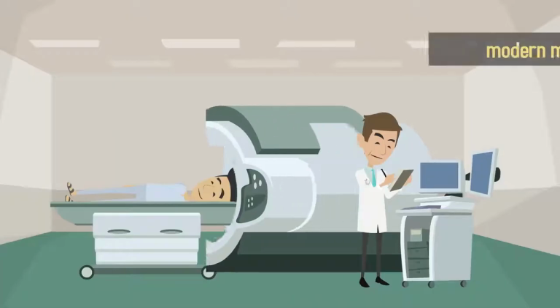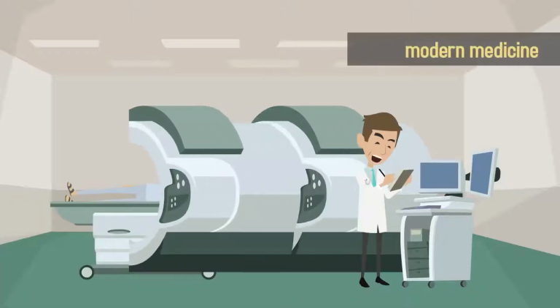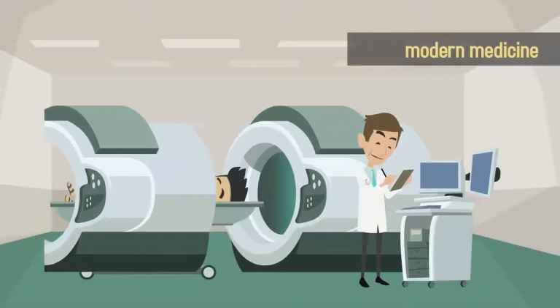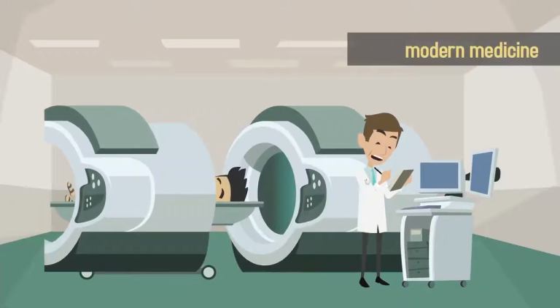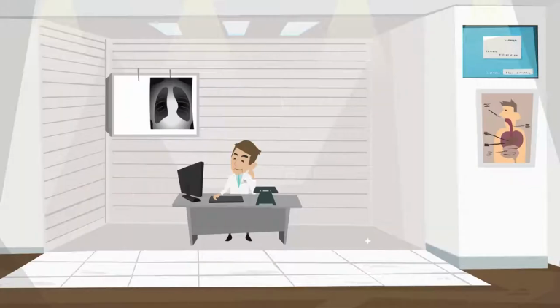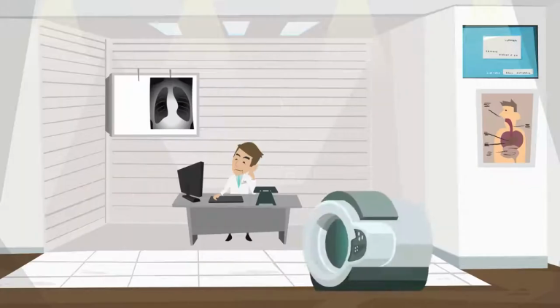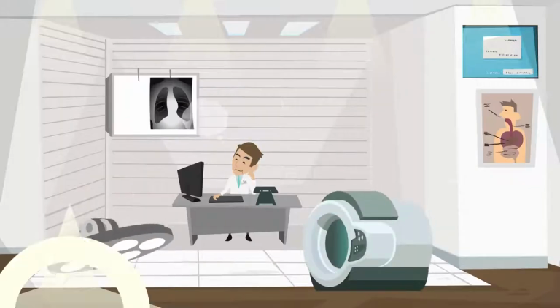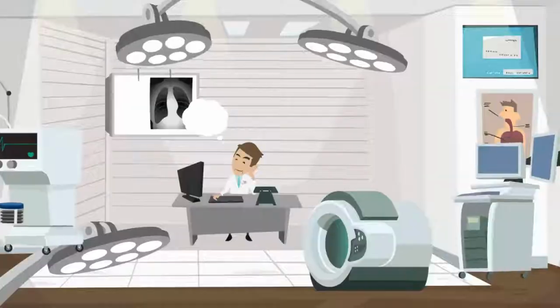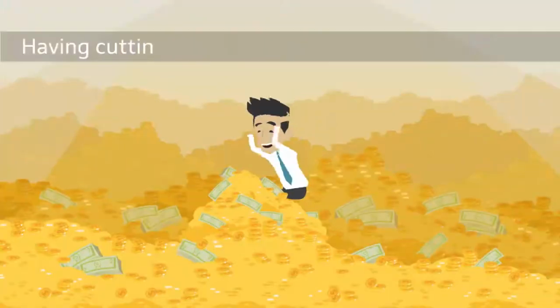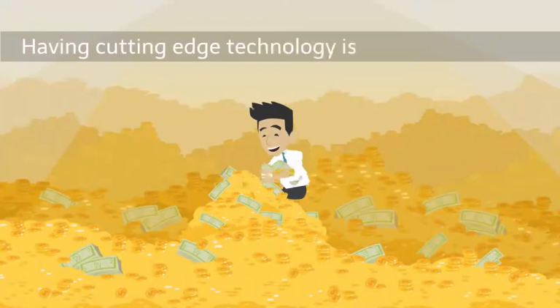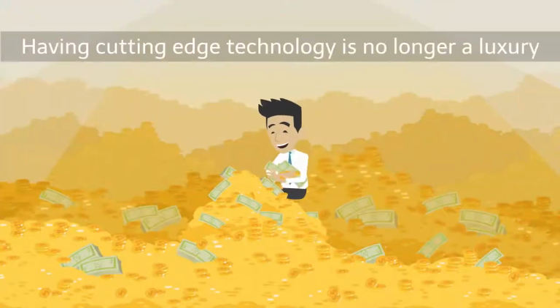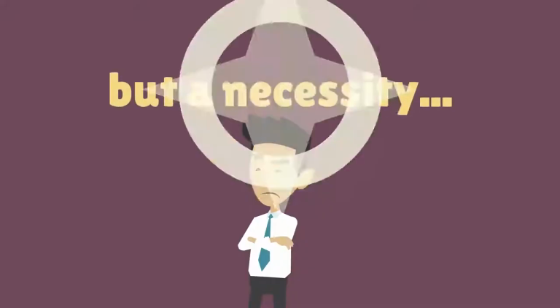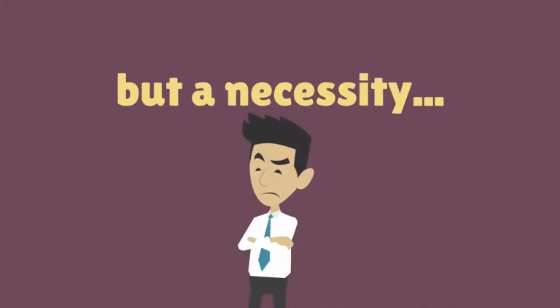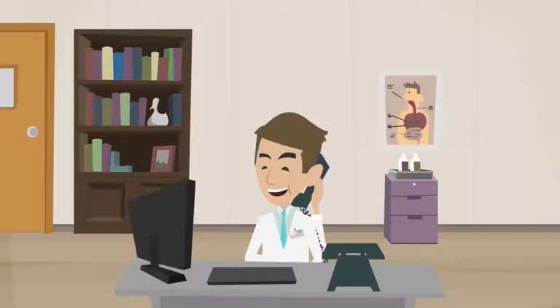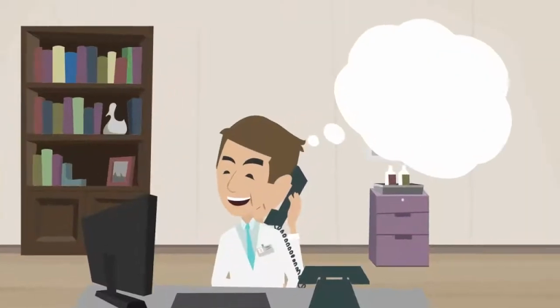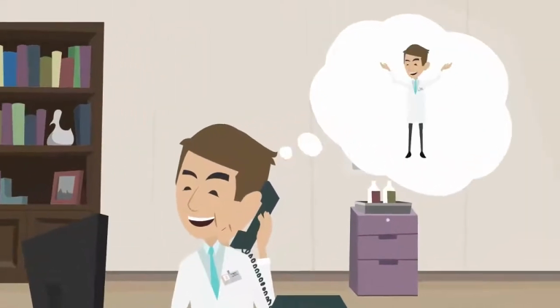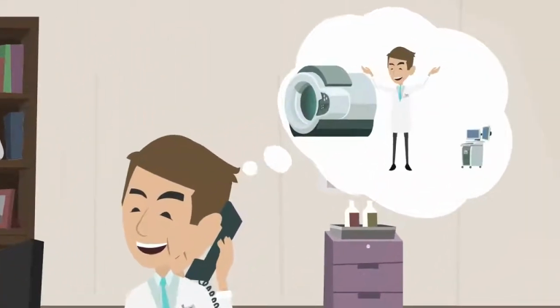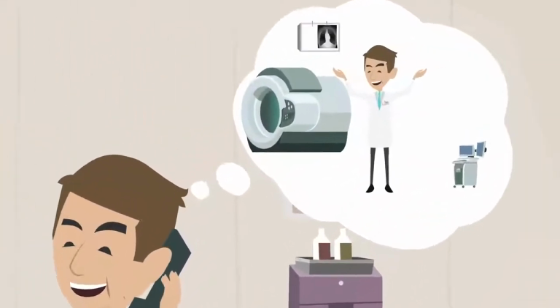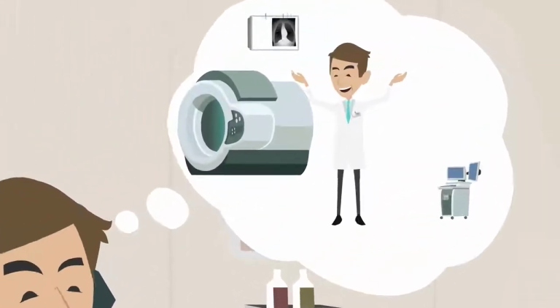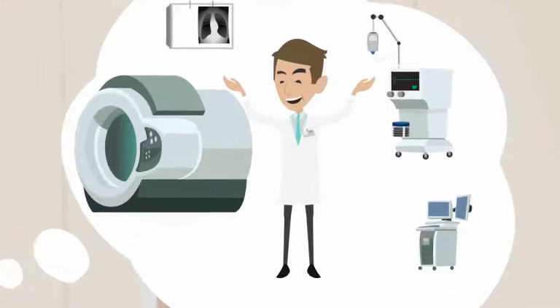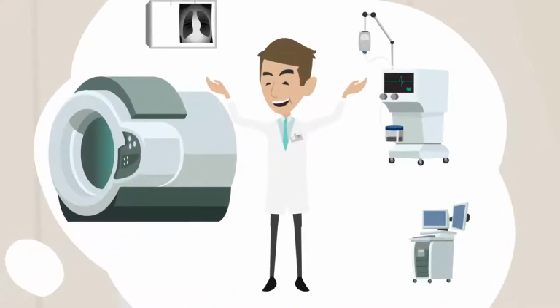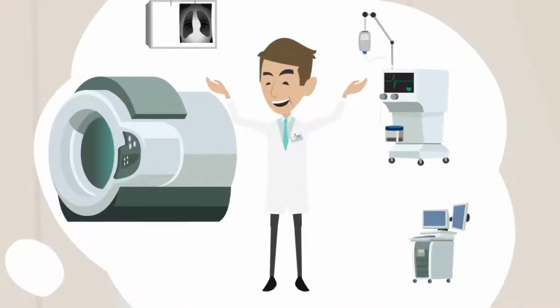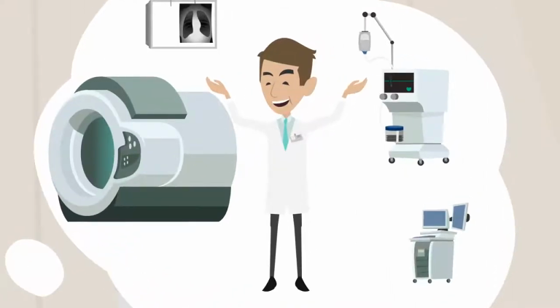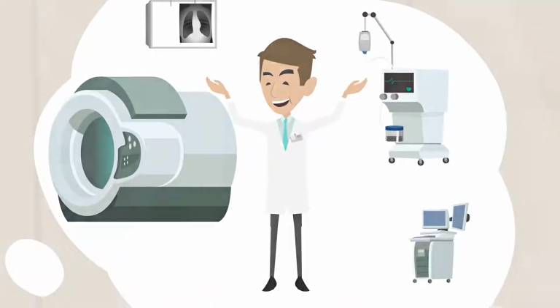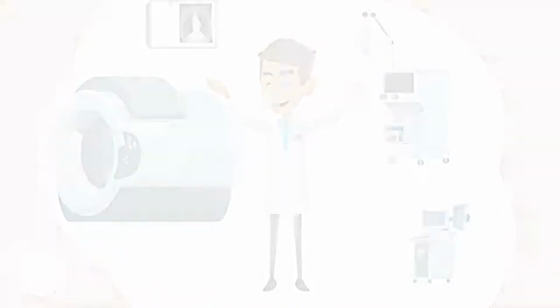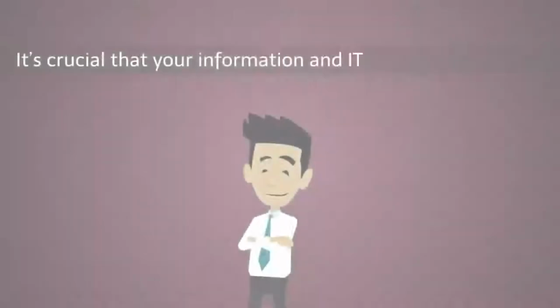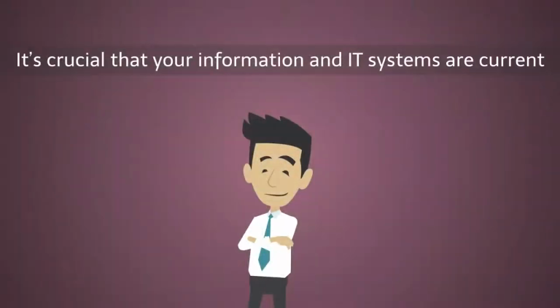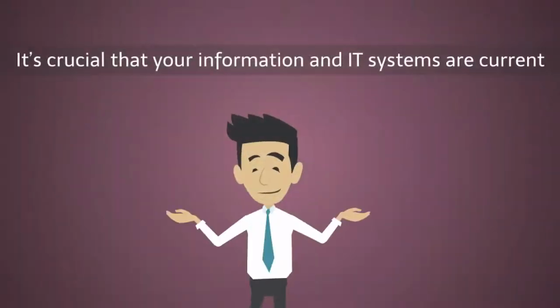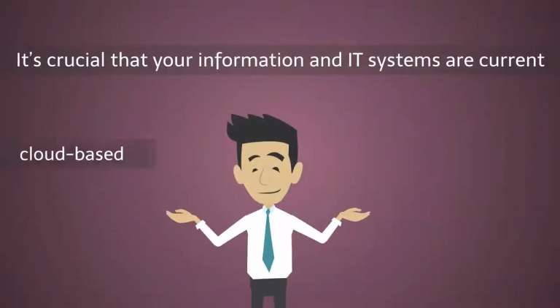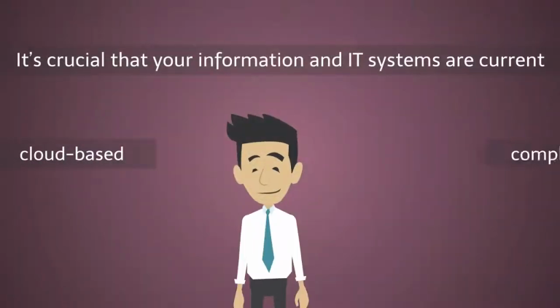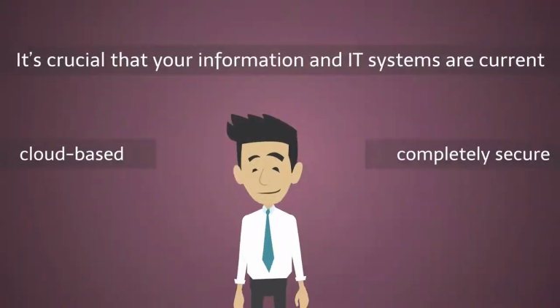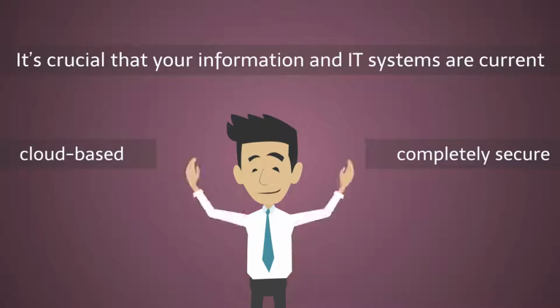In a world of modern medicine, having cutting-edge technology is no longer a luxury, but a necessity. To create the thriving medical practice of your dreams, it's crucial that your information and IT systems are current, cloud-based, and completely secure.